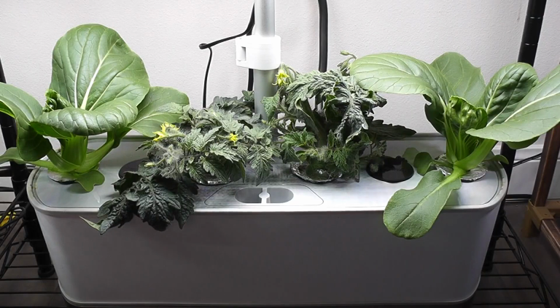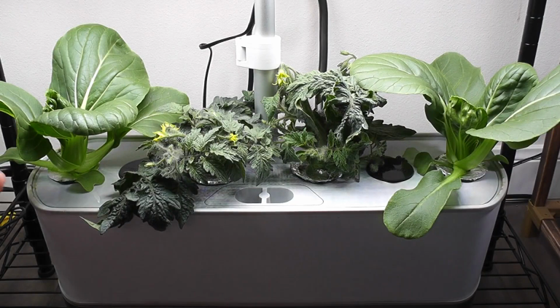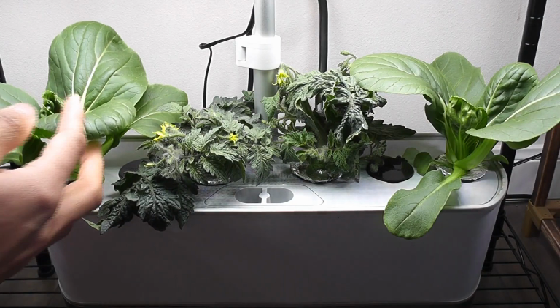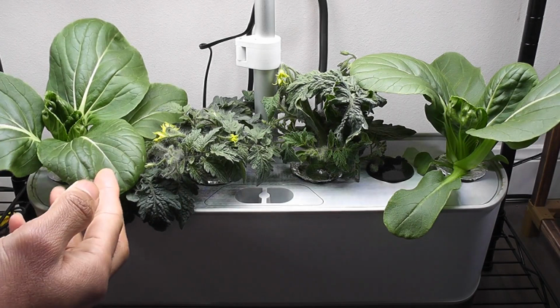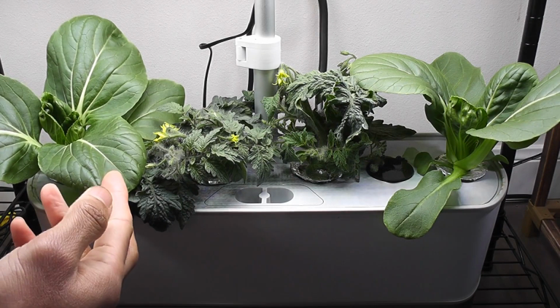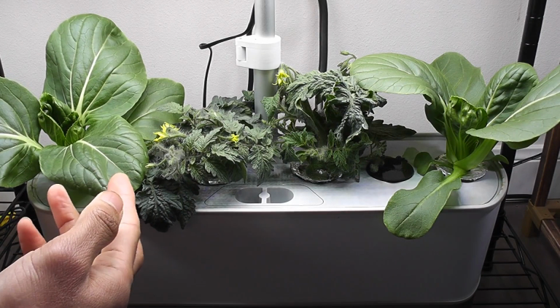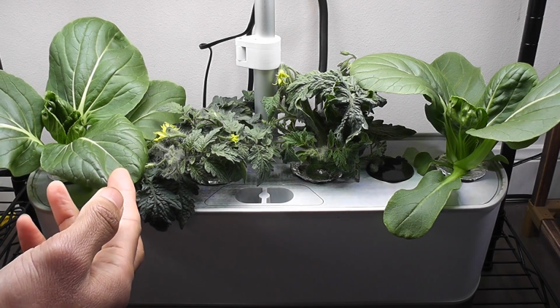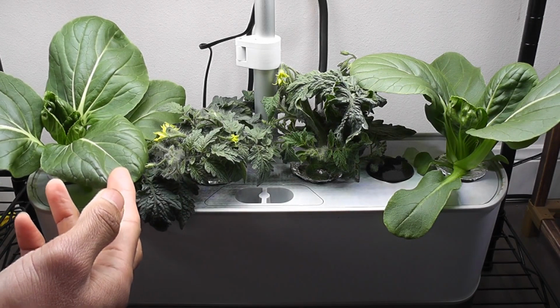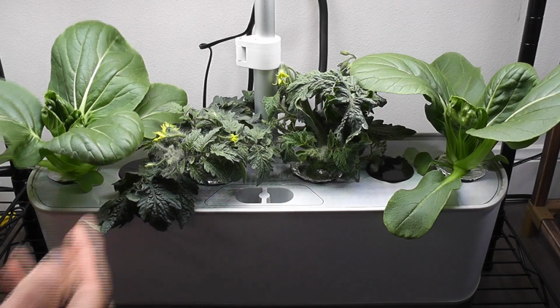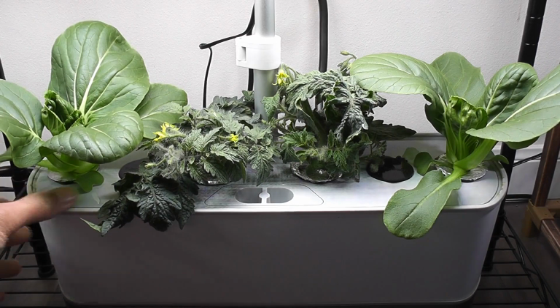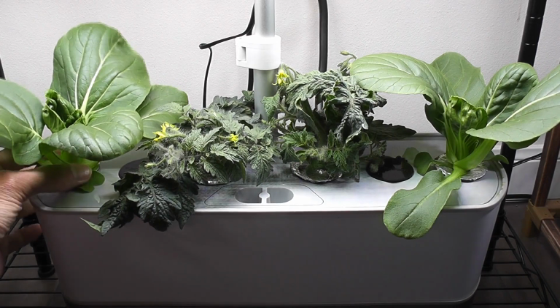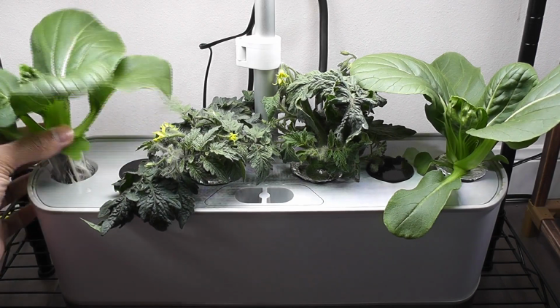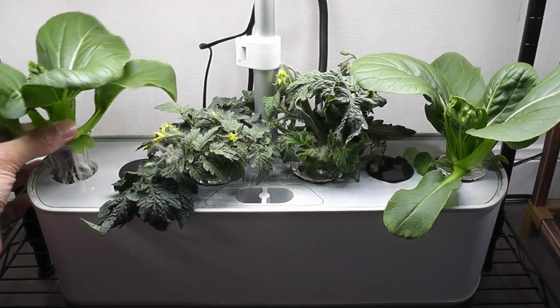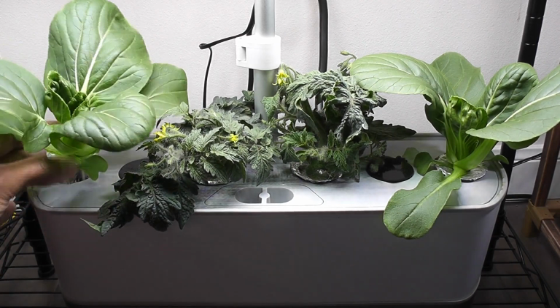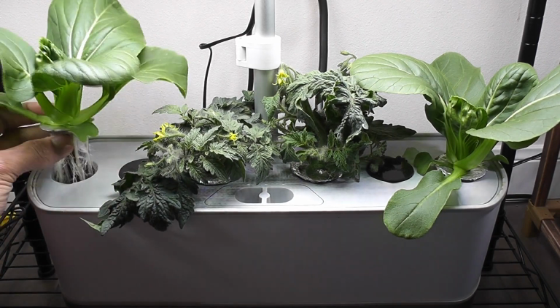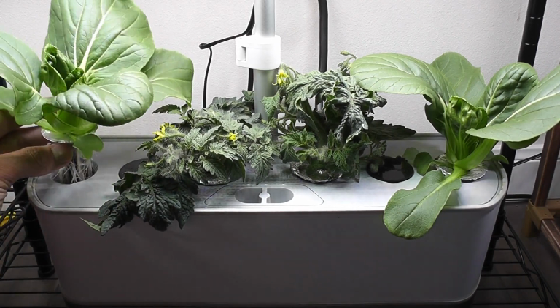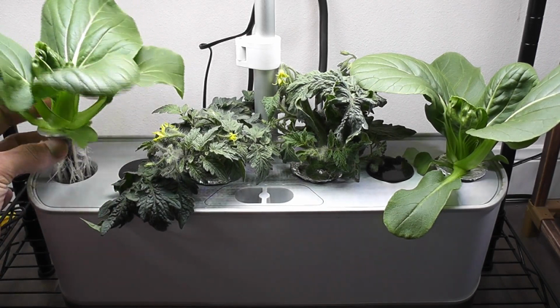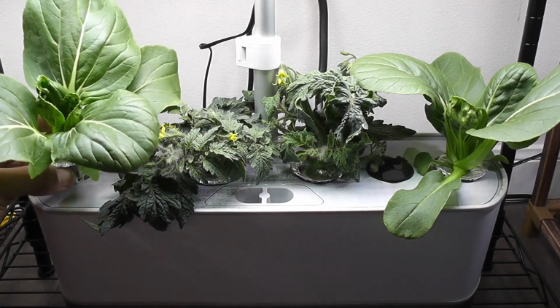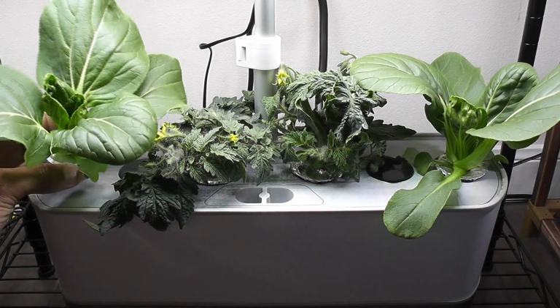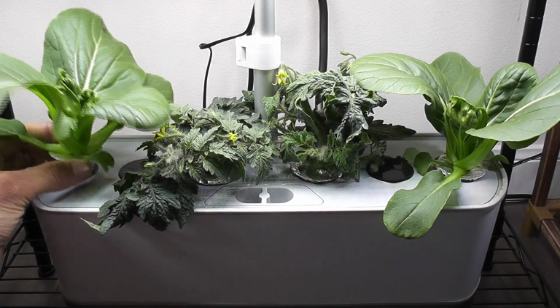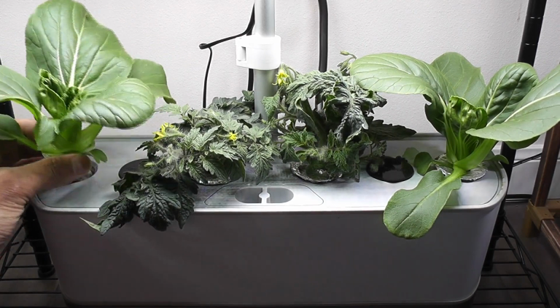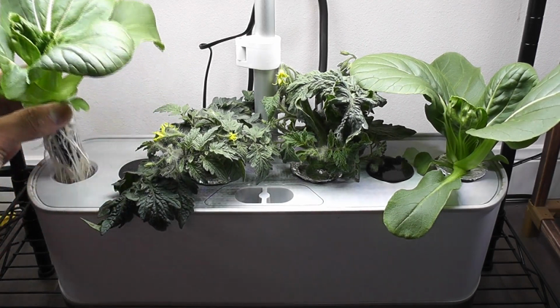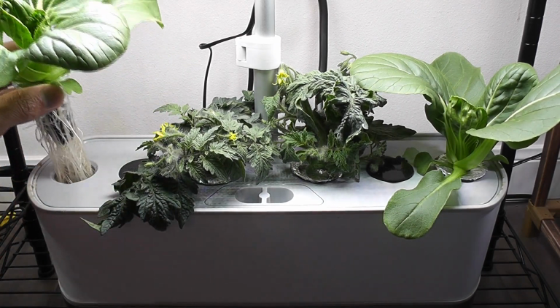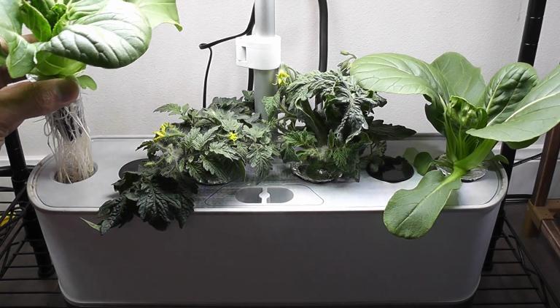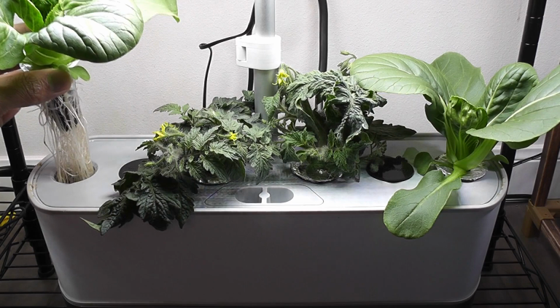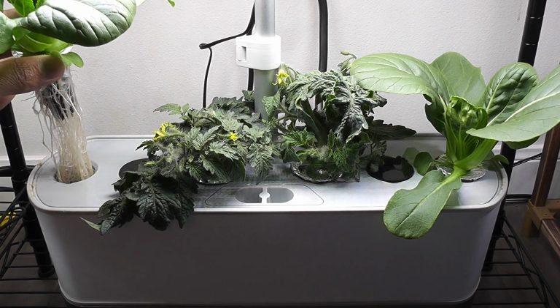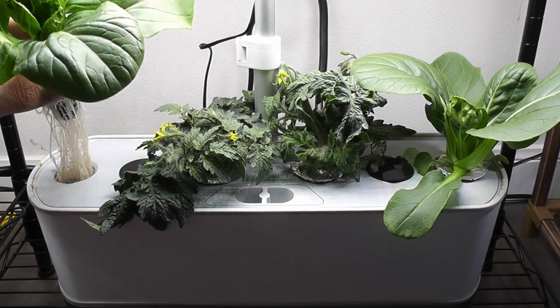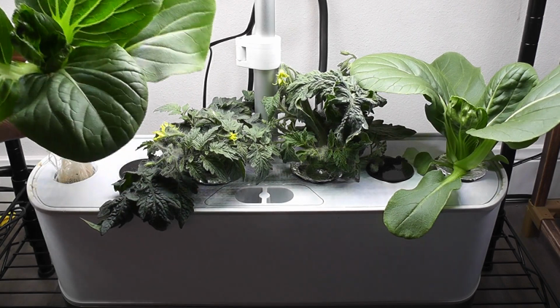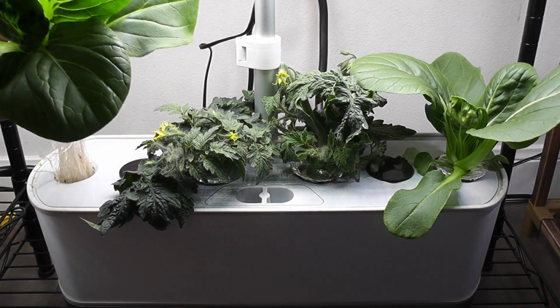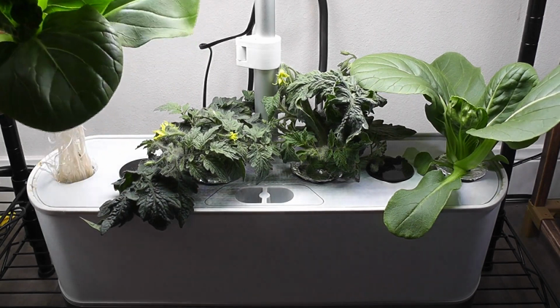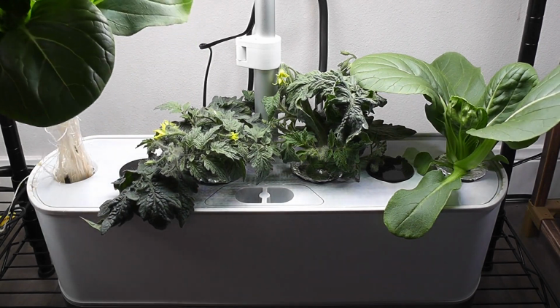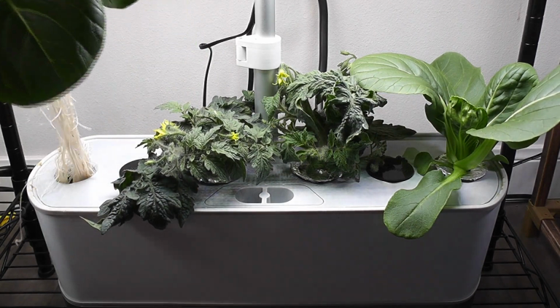Day 20, bok choy has grown big enough — it is time to harvest. I can't use both at the same time, so I am harvesting only one today.